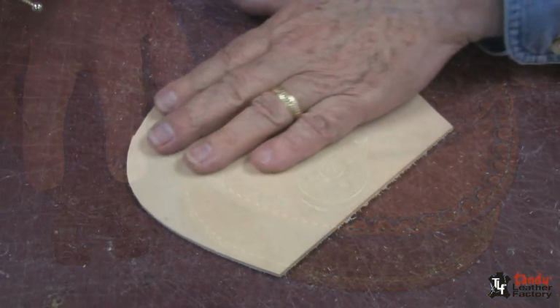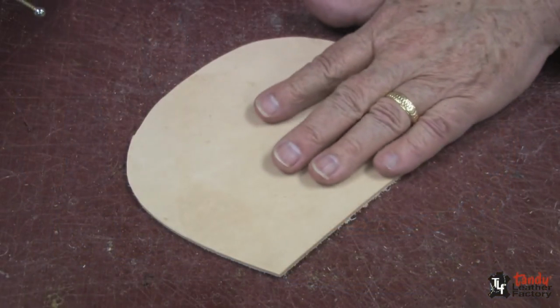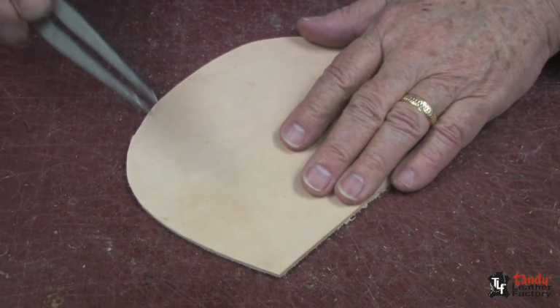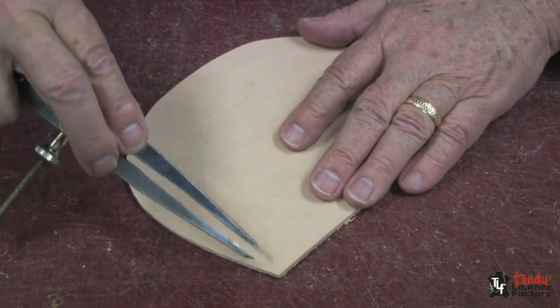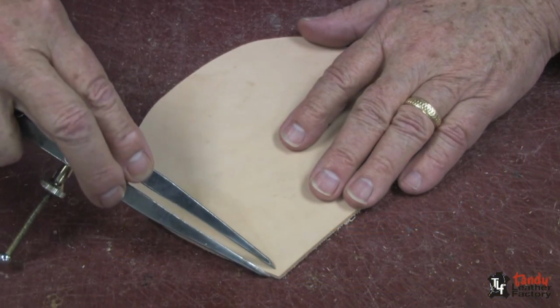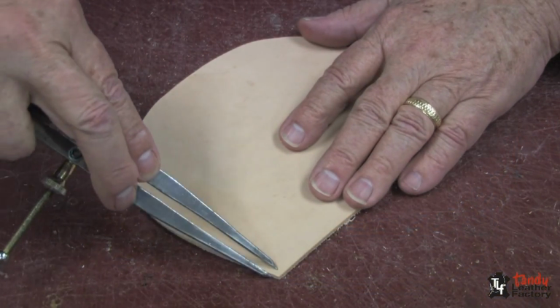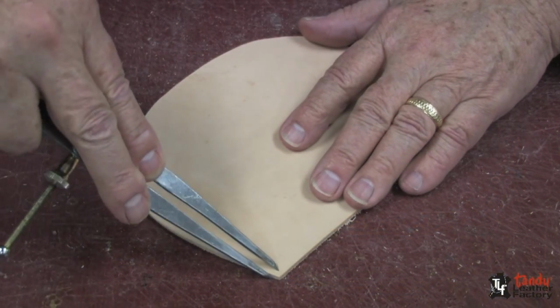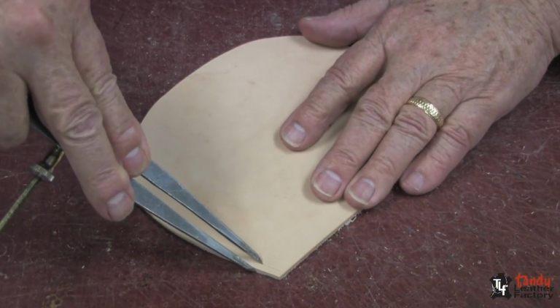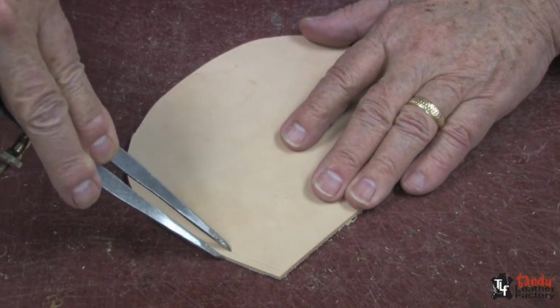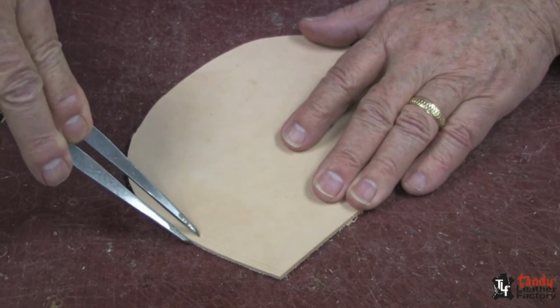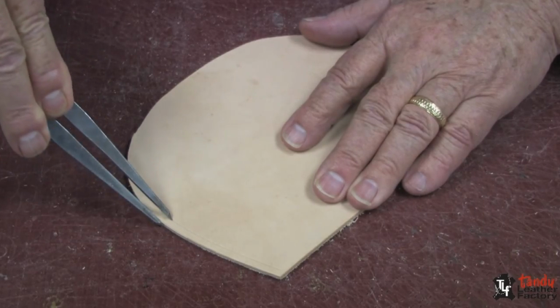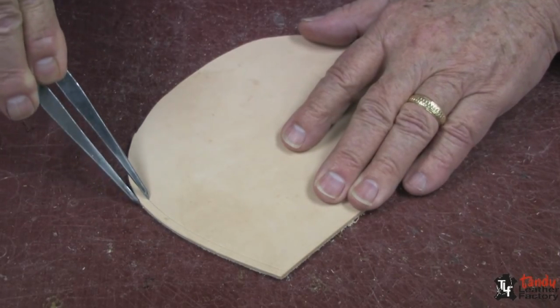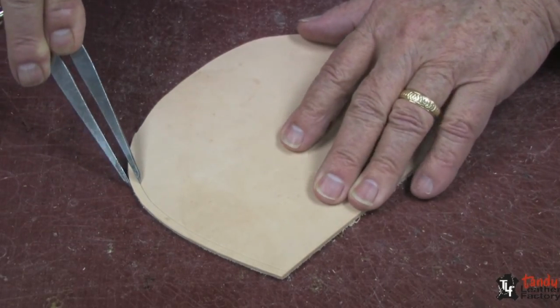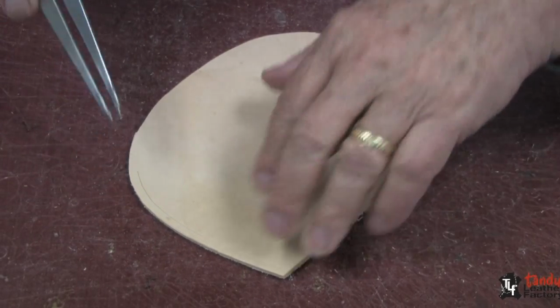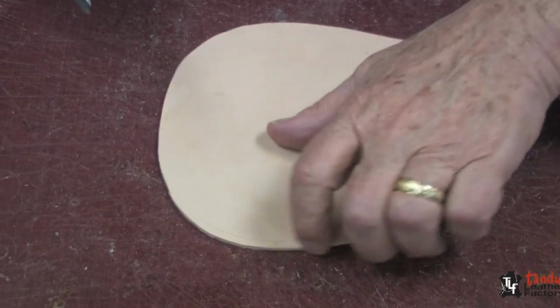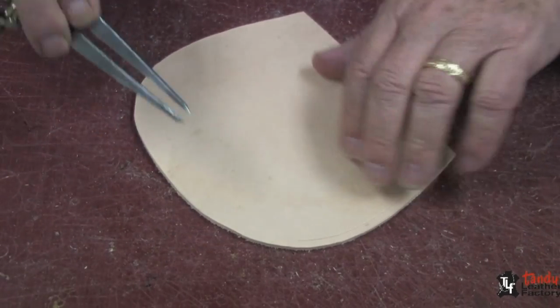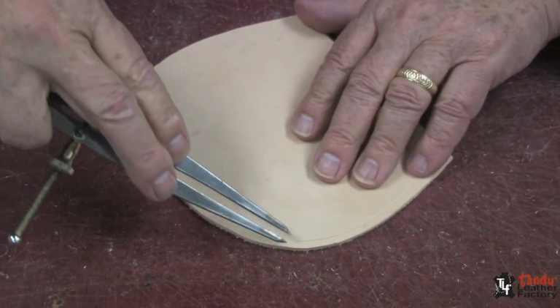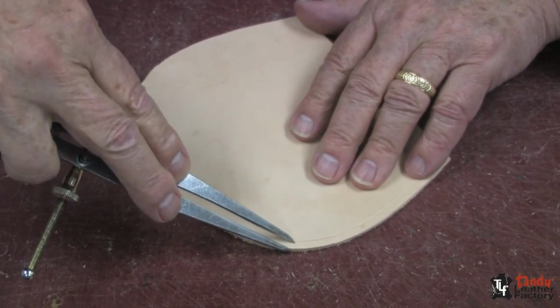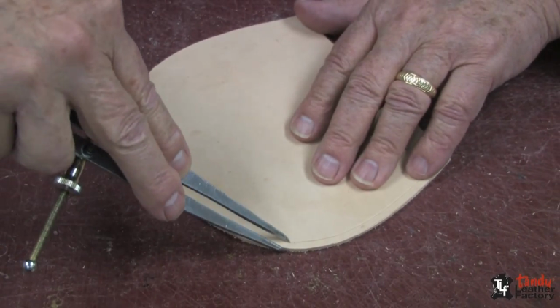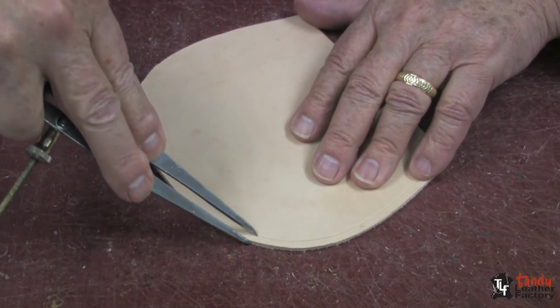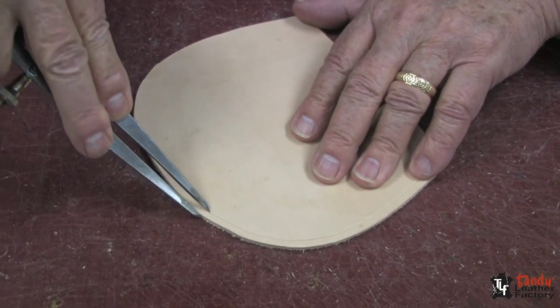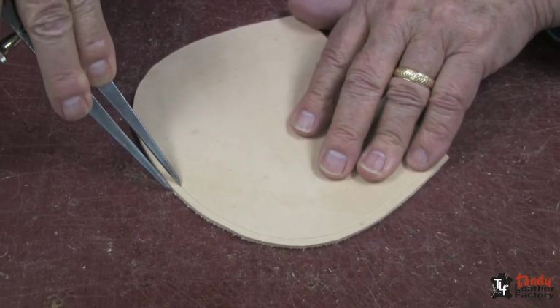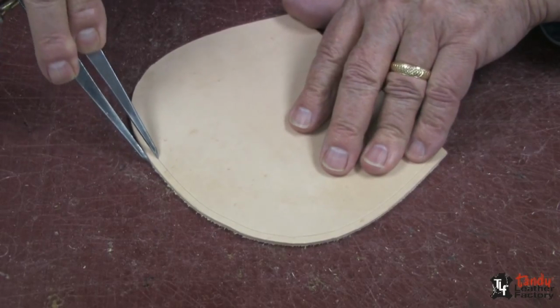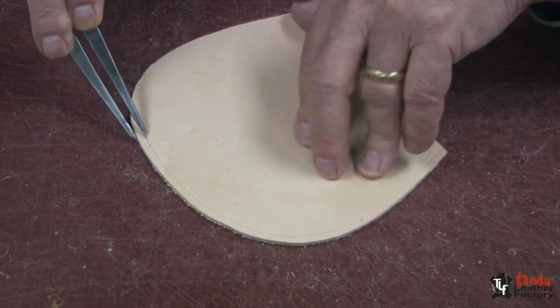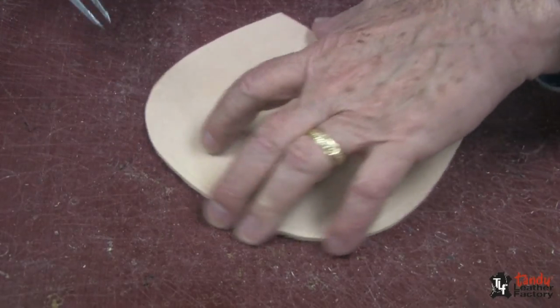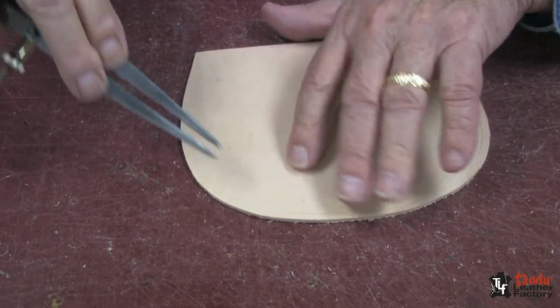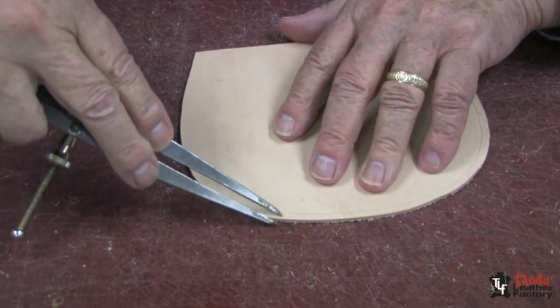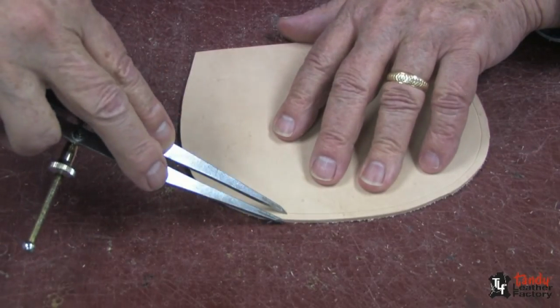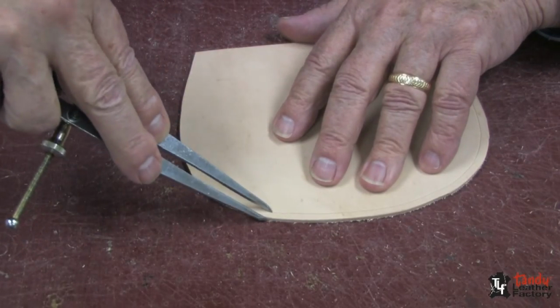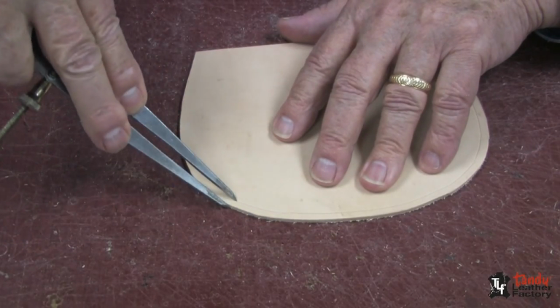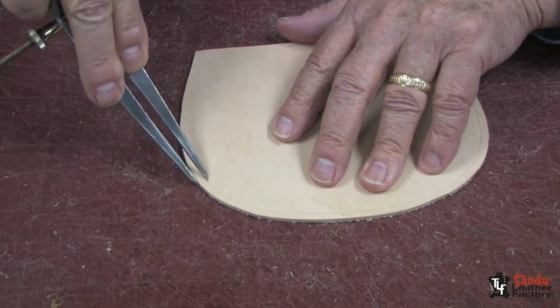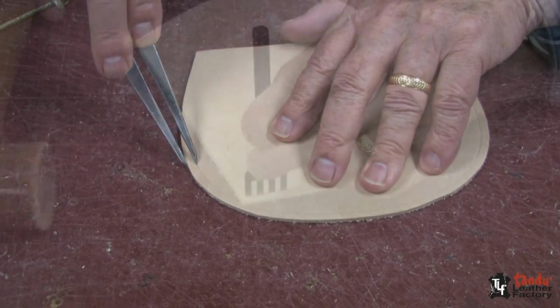I have cut a piece of heavyweight leather here for the demonstration, and with my wing dividers, I will put on a line a little more than 1 and 1/8 inch in from the edge.